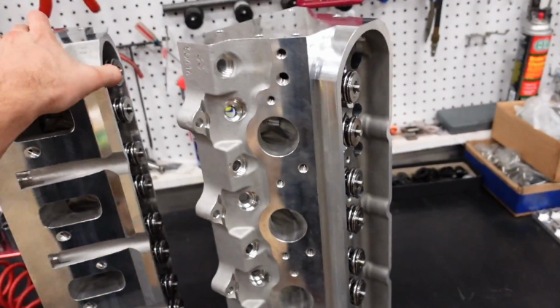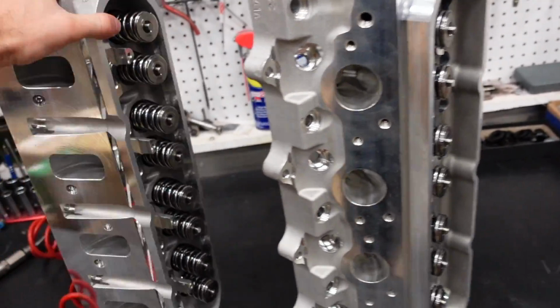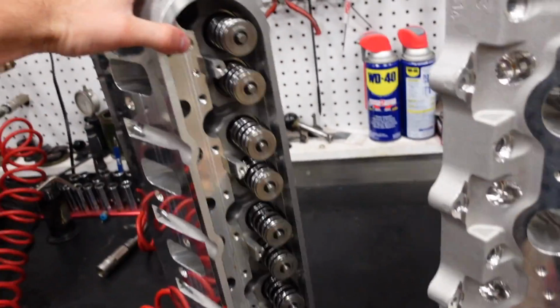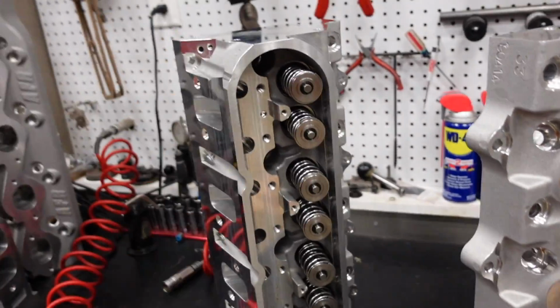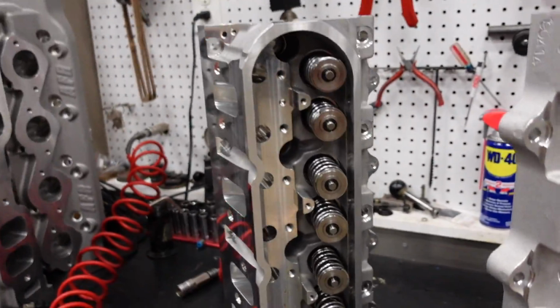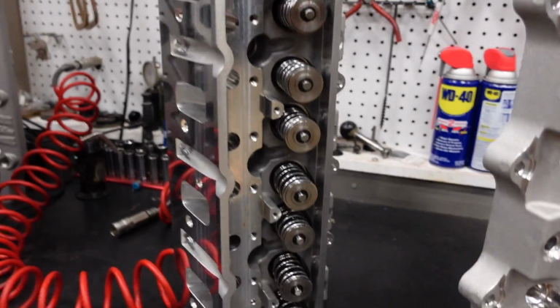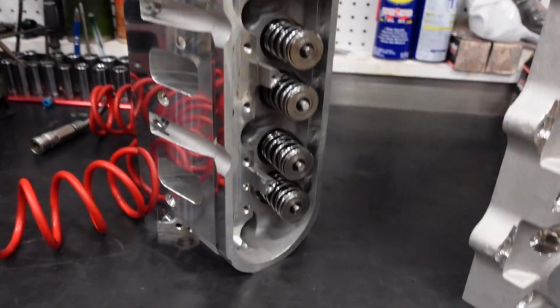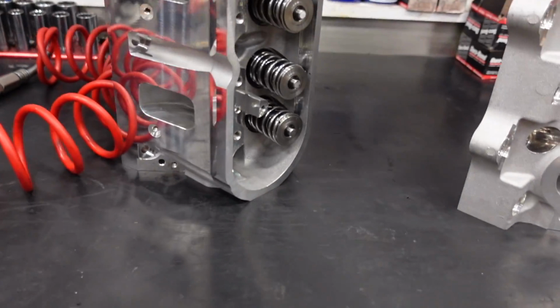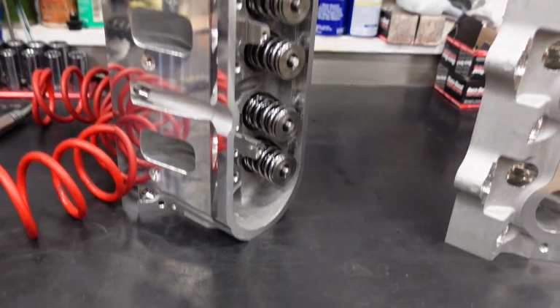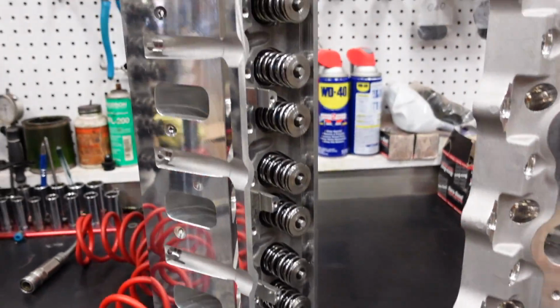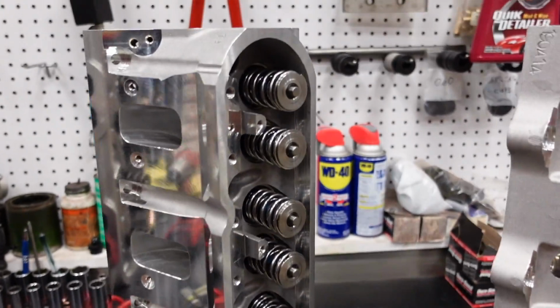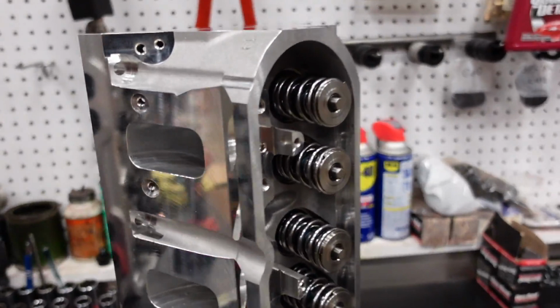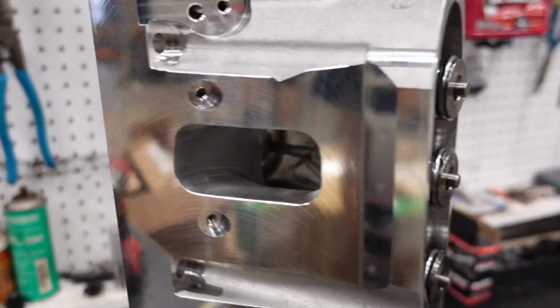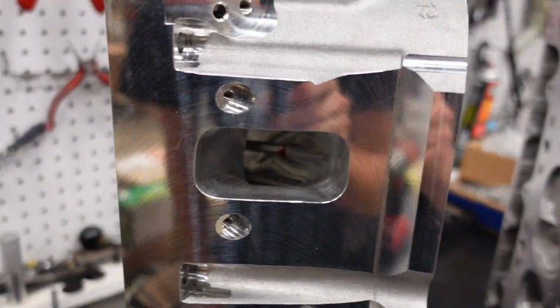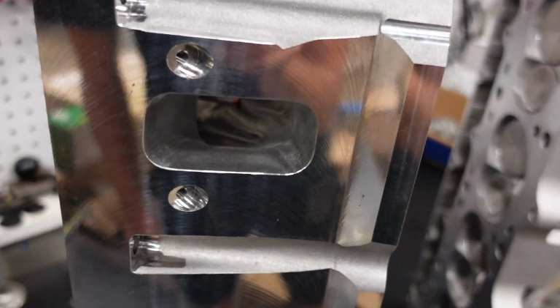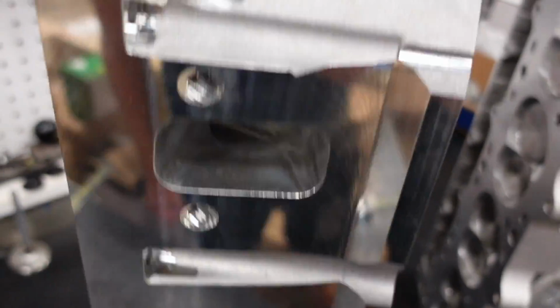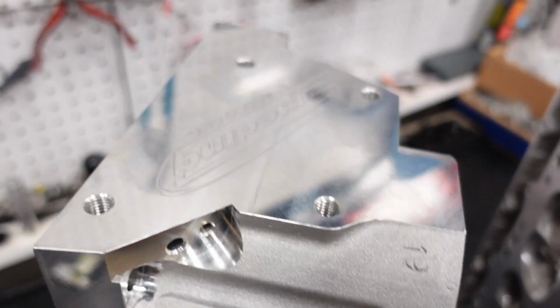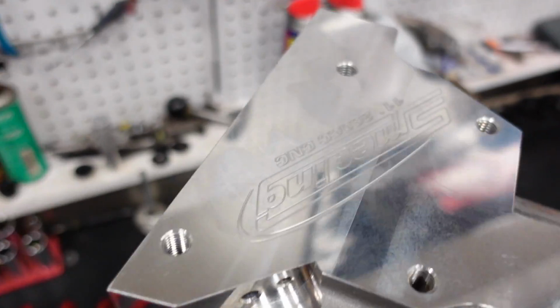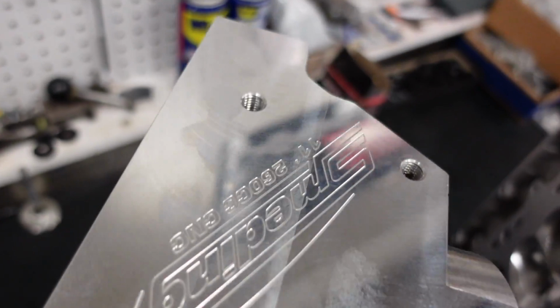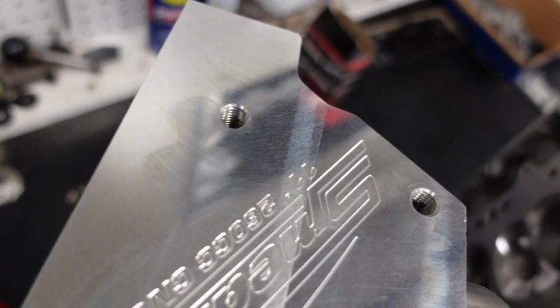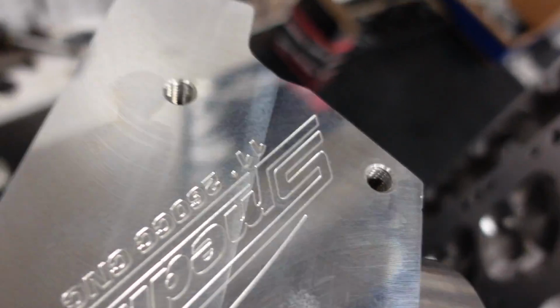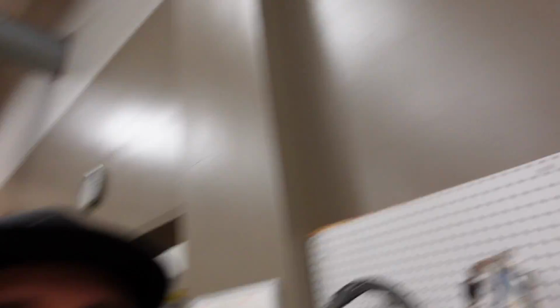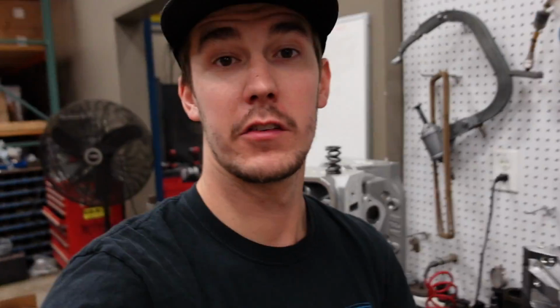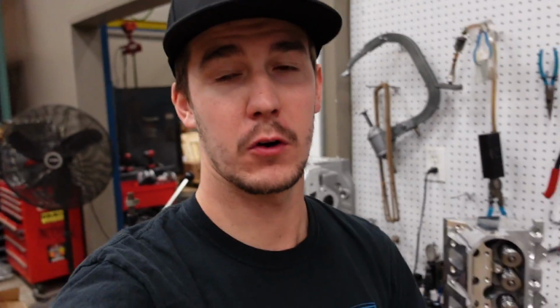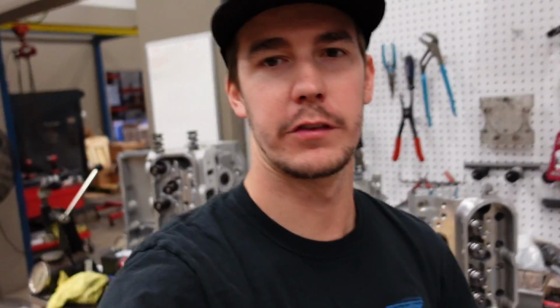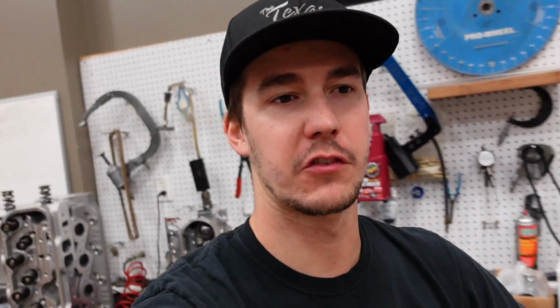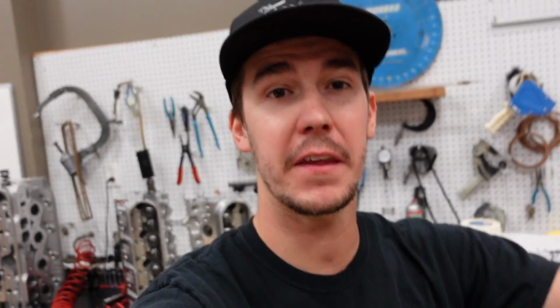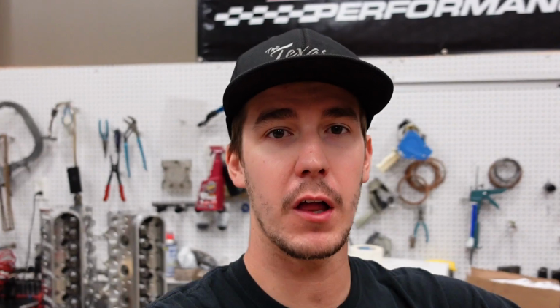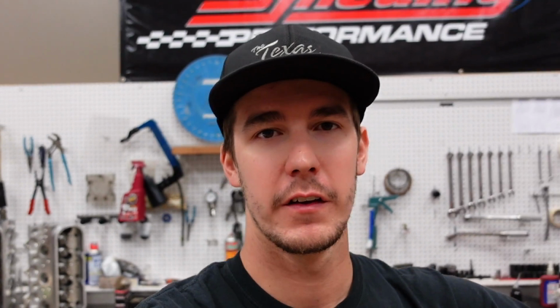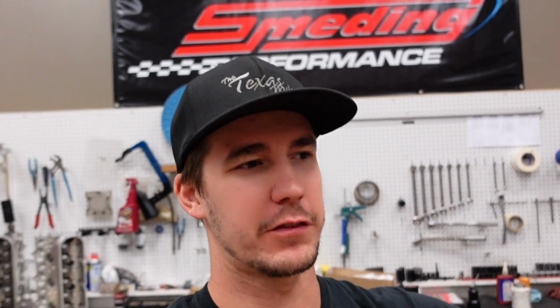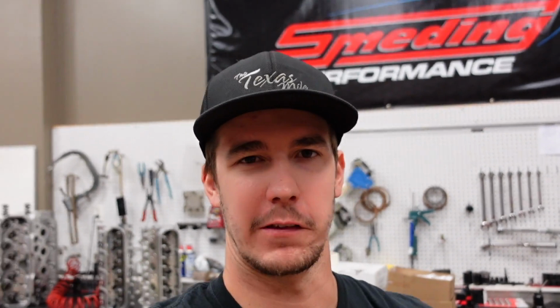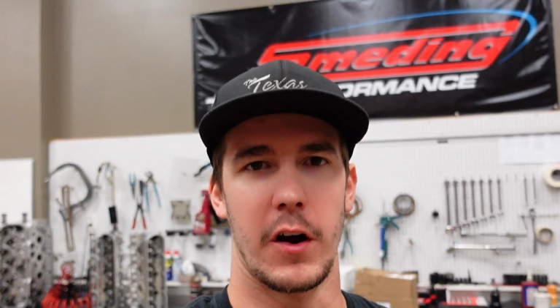Here they are all assembled, looking freaking sweet, fully sand supported, 11 degree valve angle, super cool. So let's jump on the engine block and let's finish this sucker up.